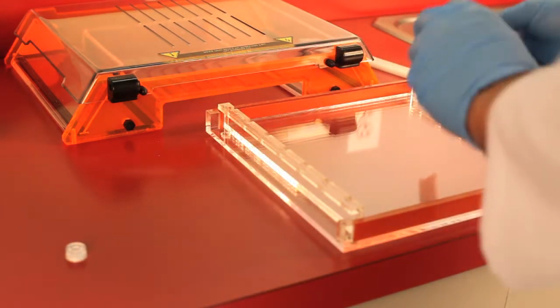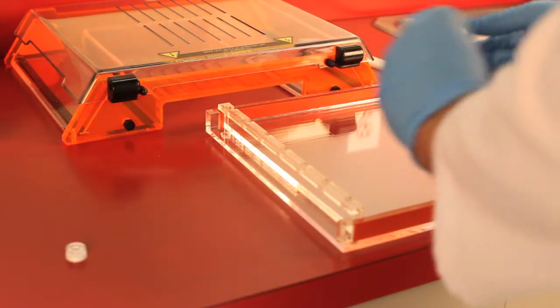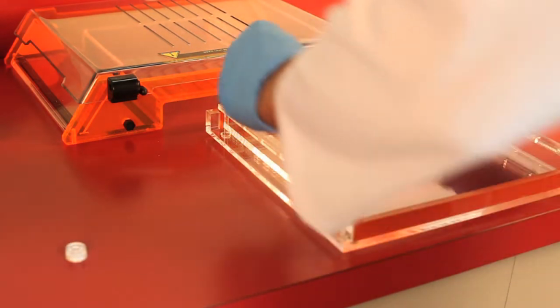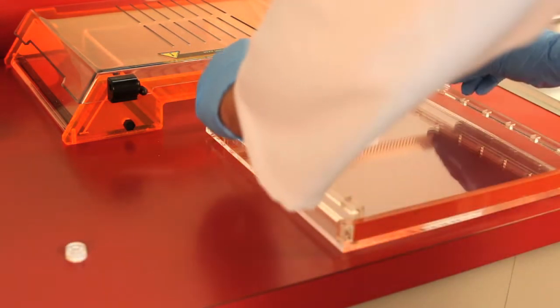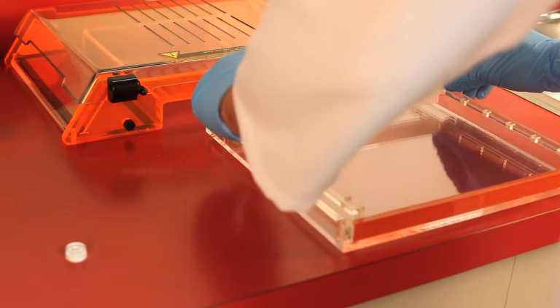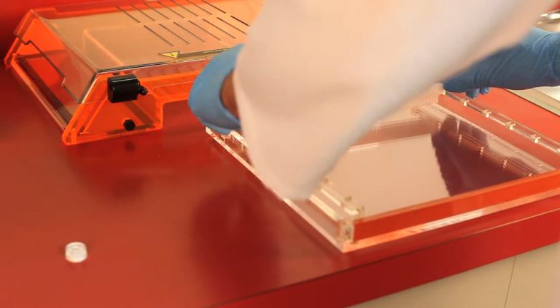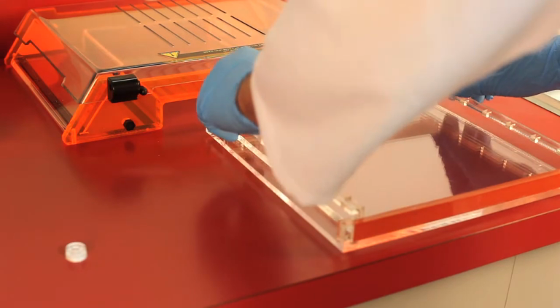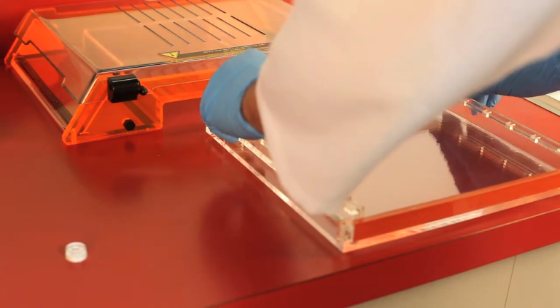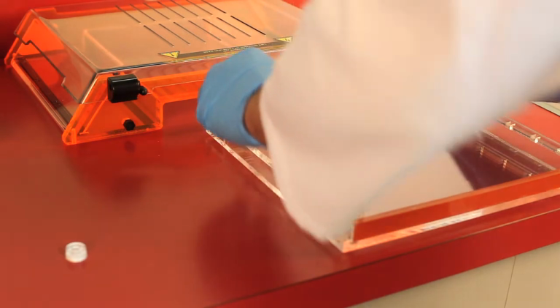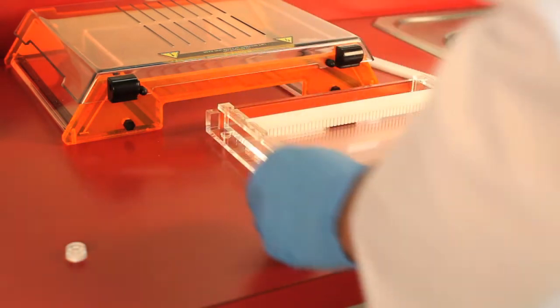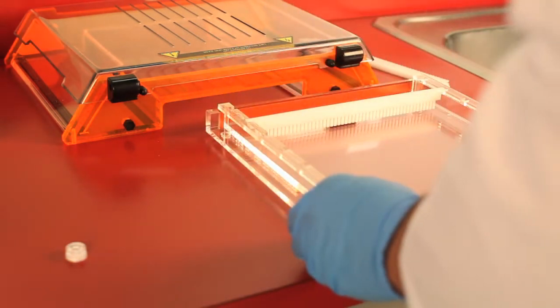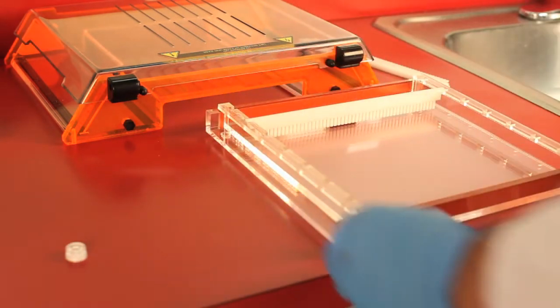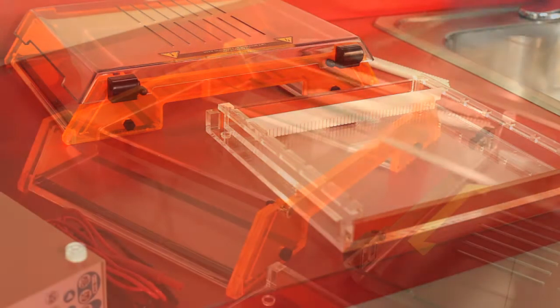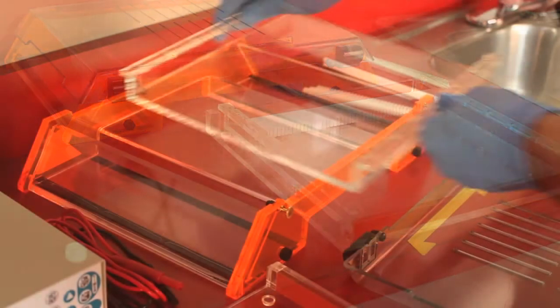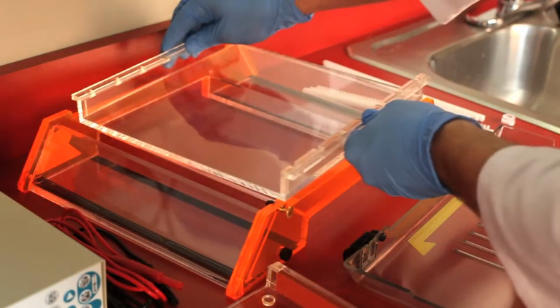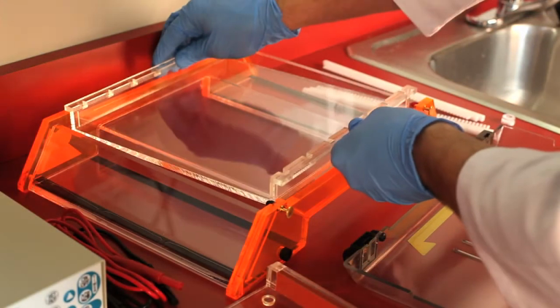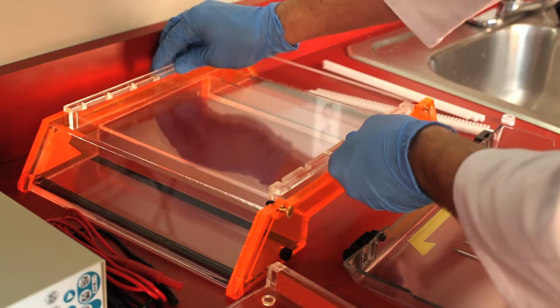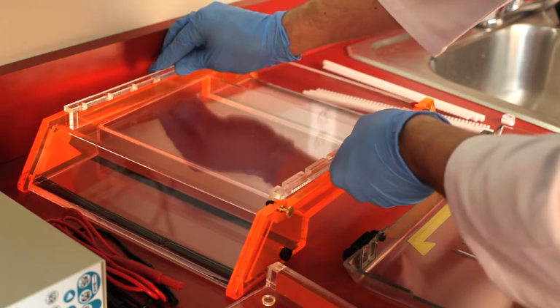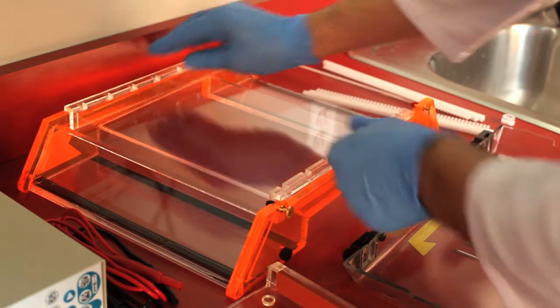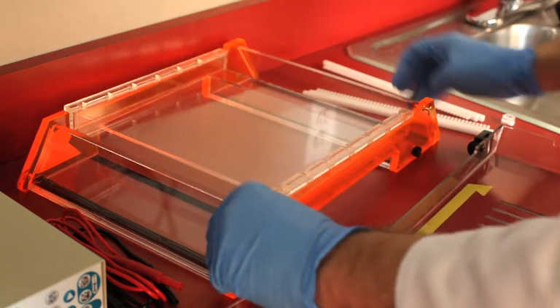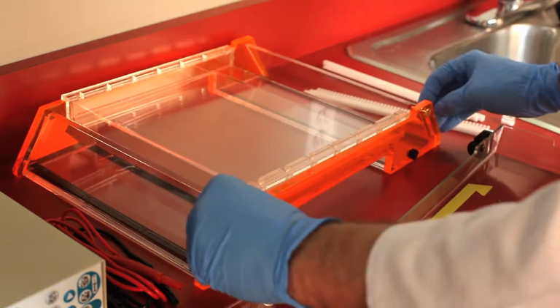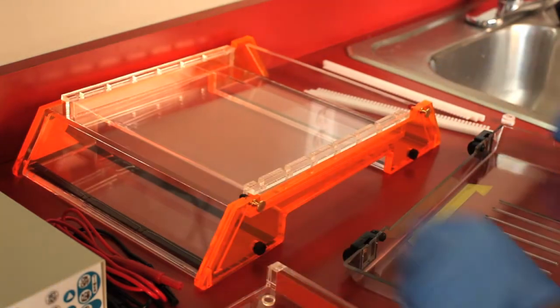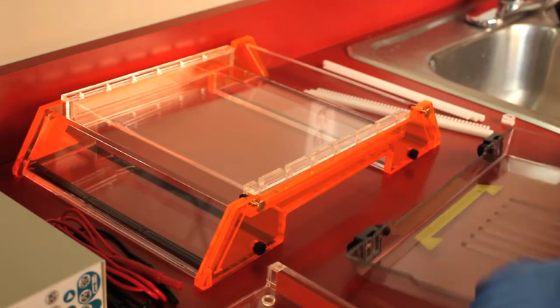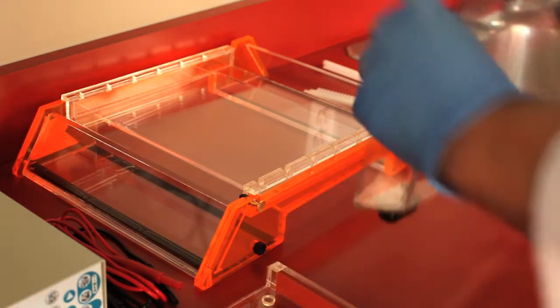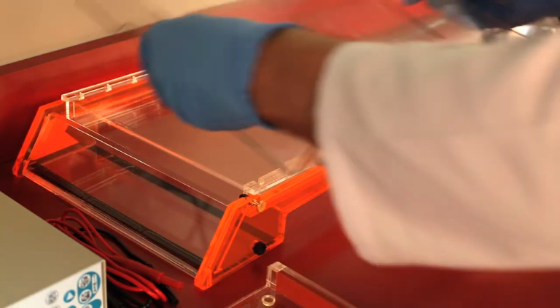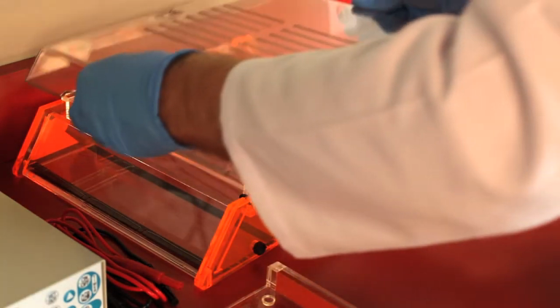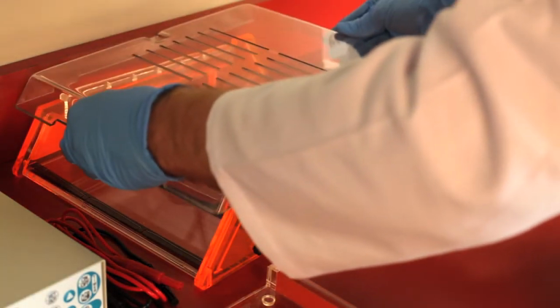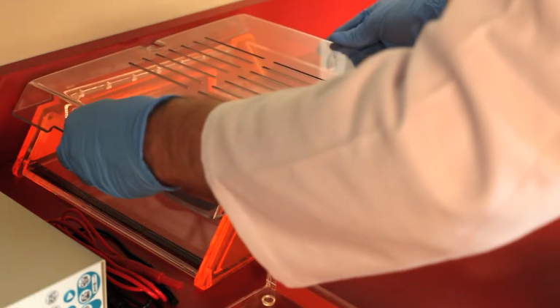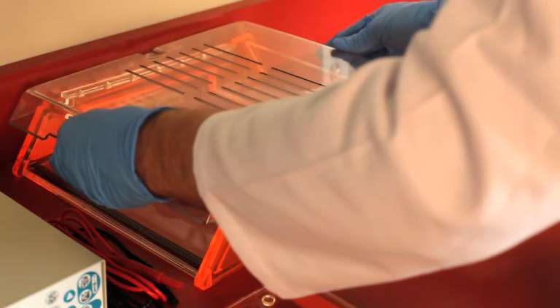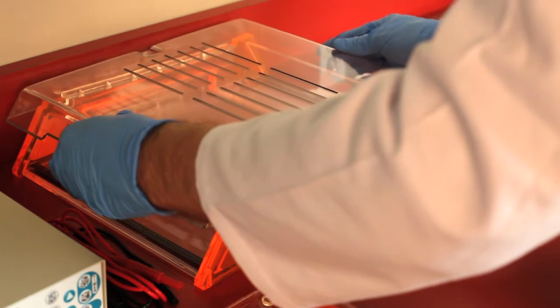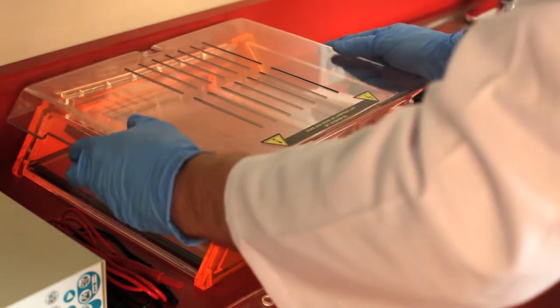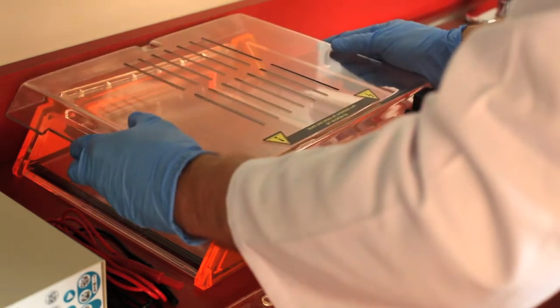Up to 300 samples can be completed in 15 minutes. Constructed of durable cast acrylic, this system can withstand high voltages and extreme temperatures without cracking or warping like injection molded systems.